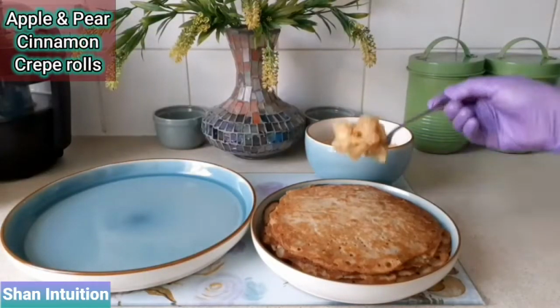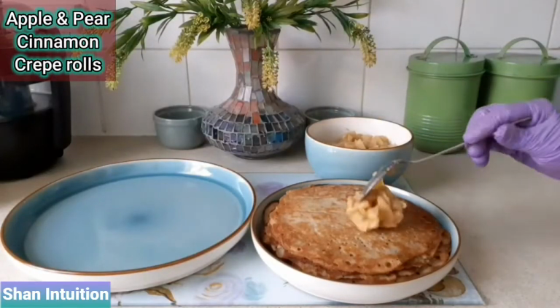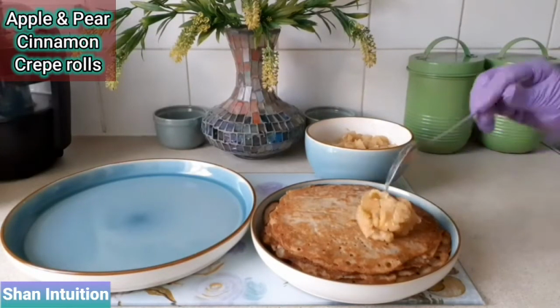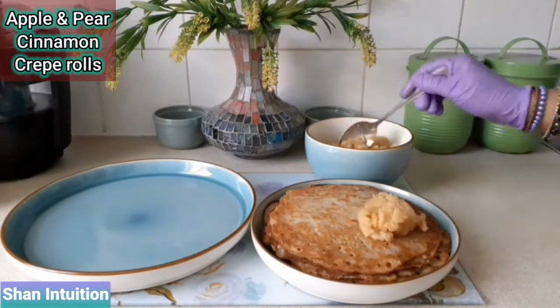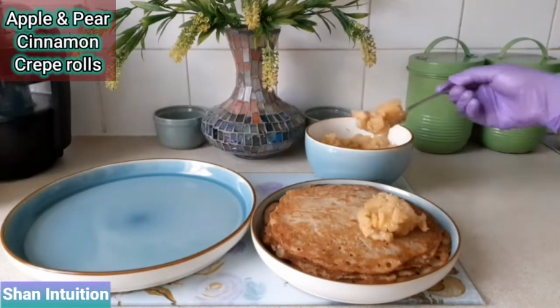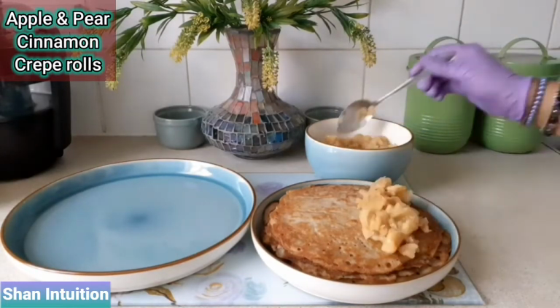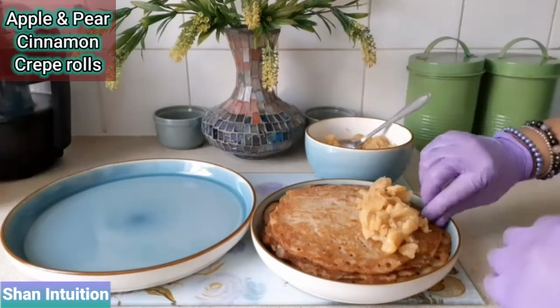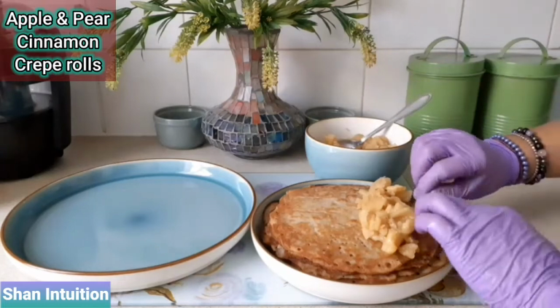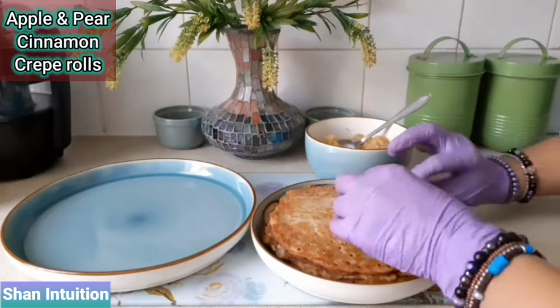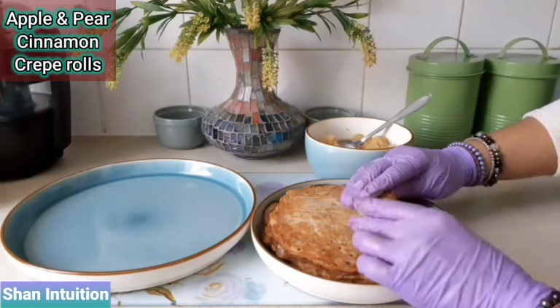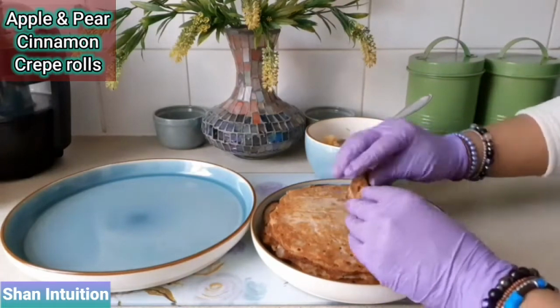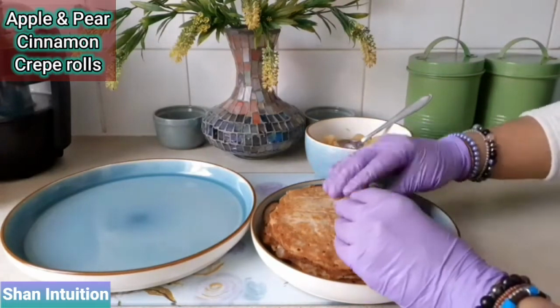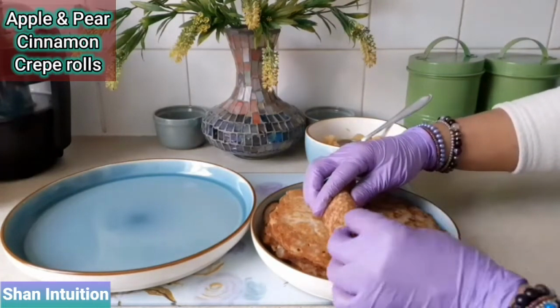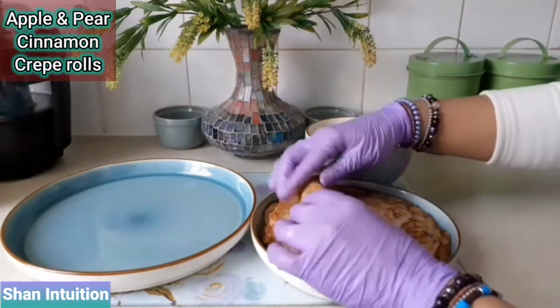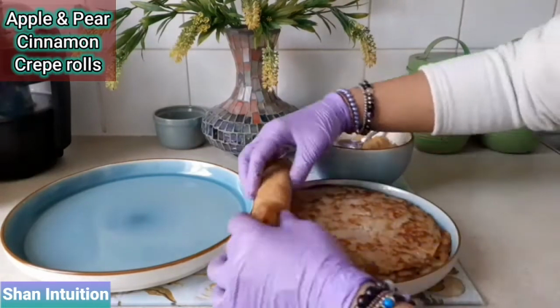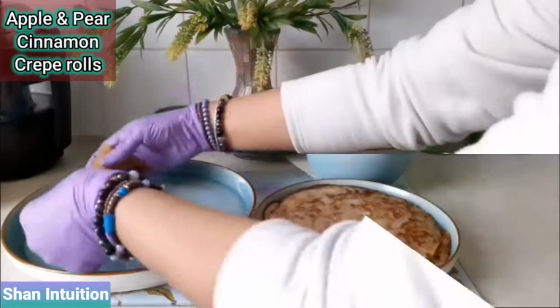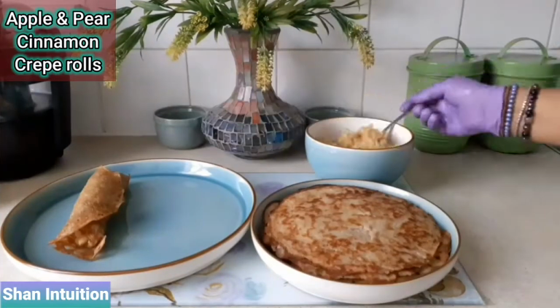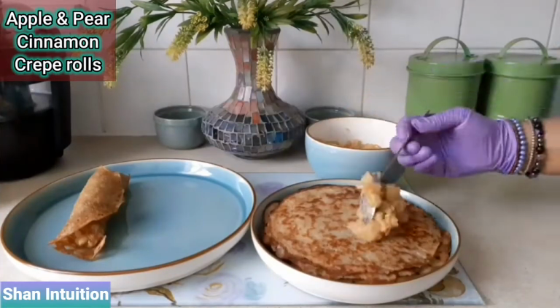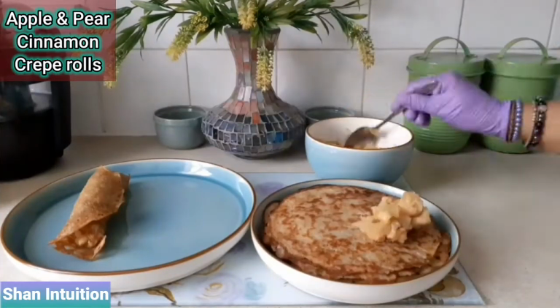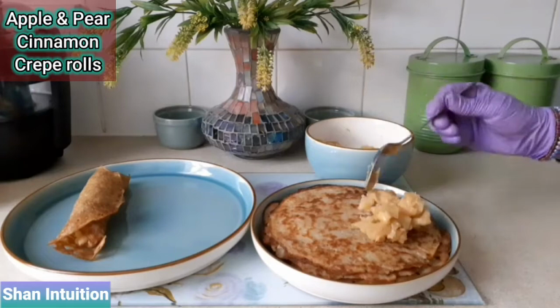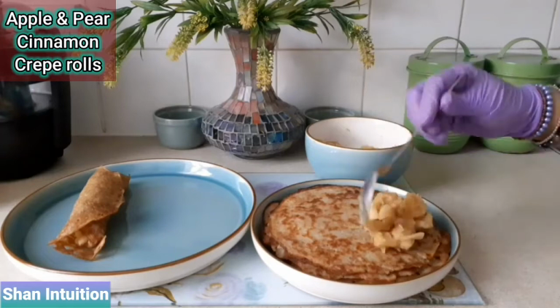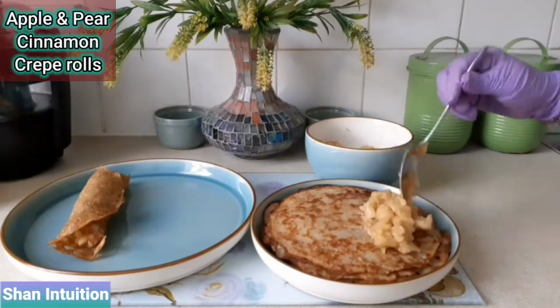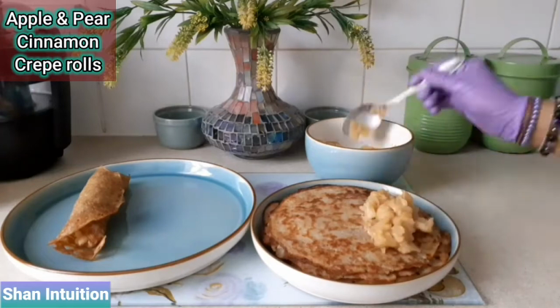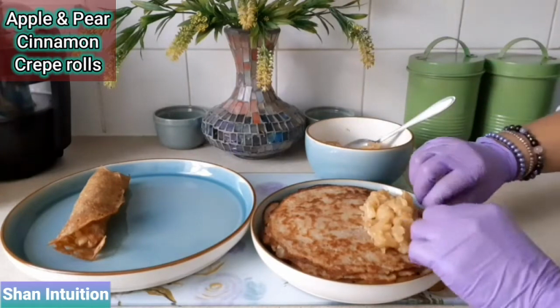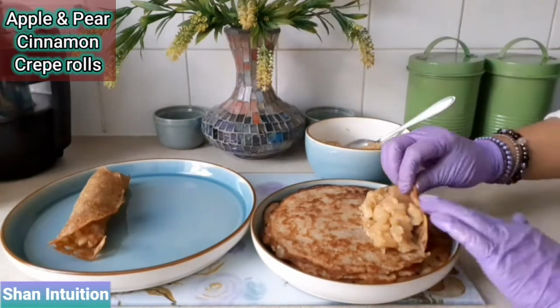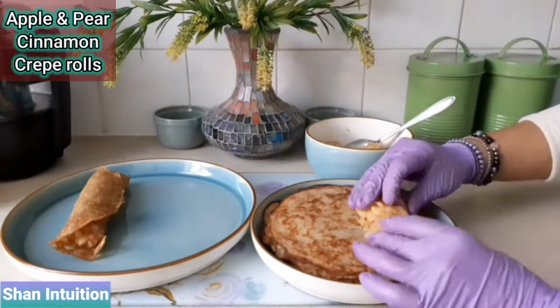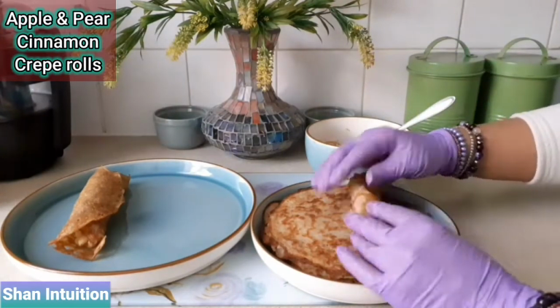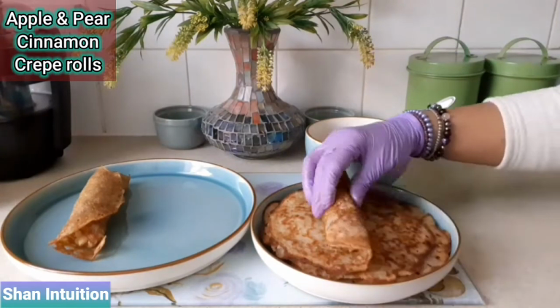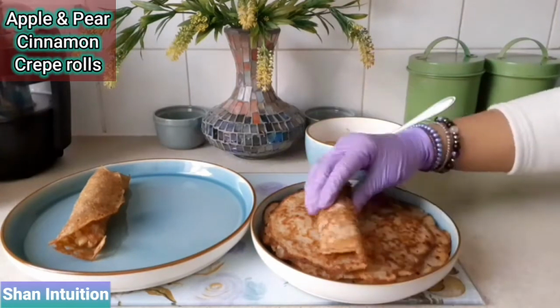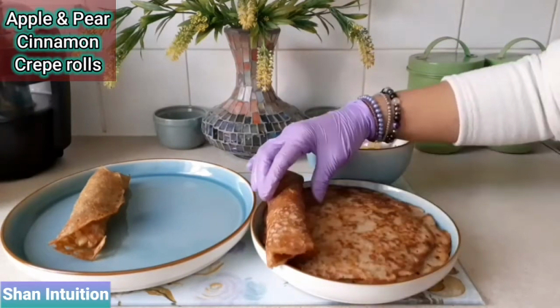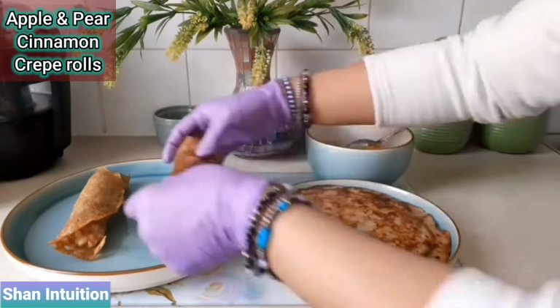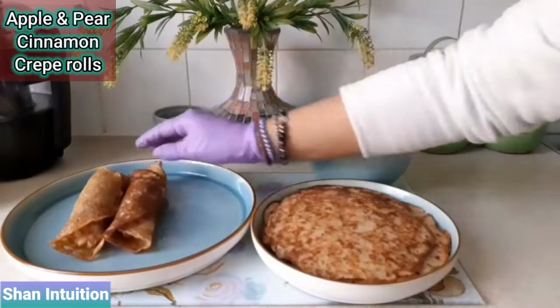And now it's time for the fun part! Making the crepe rolls is fairly easy. You just place some apple and pear cinnamon mixture onto the edge of the crepe and roll it out like so — and voila!